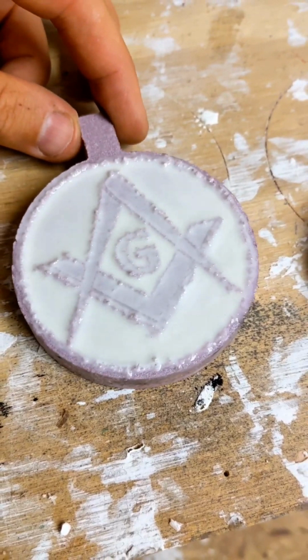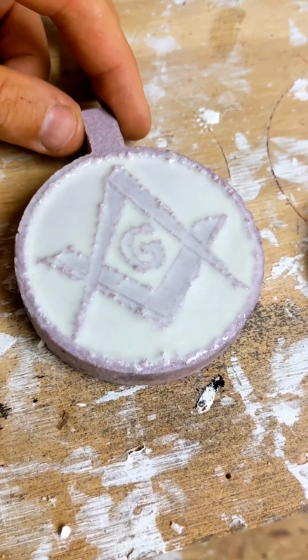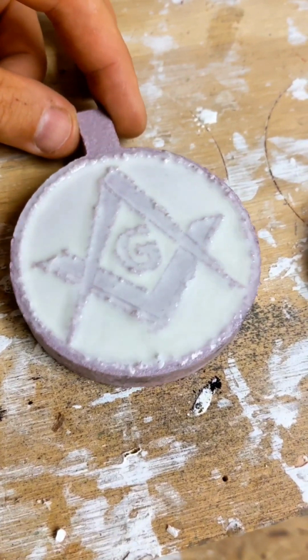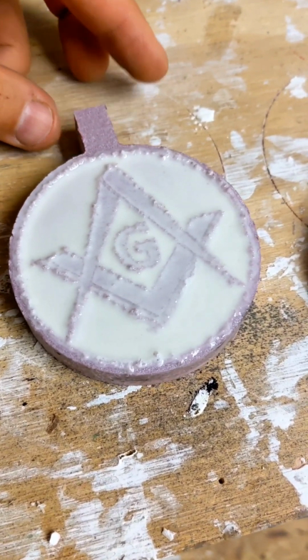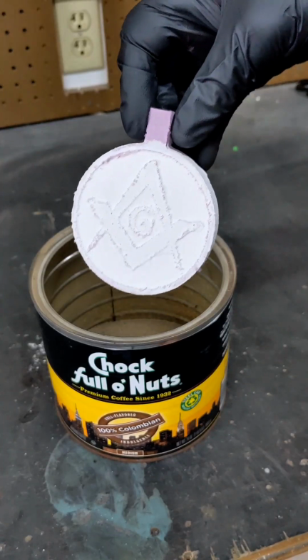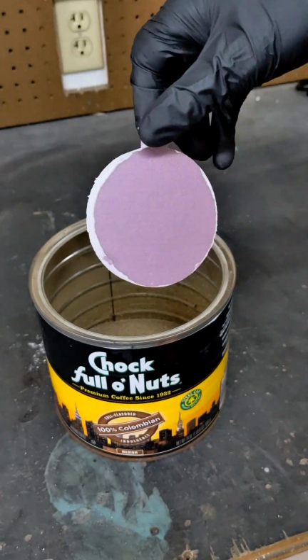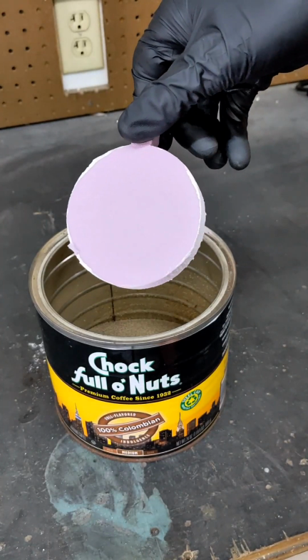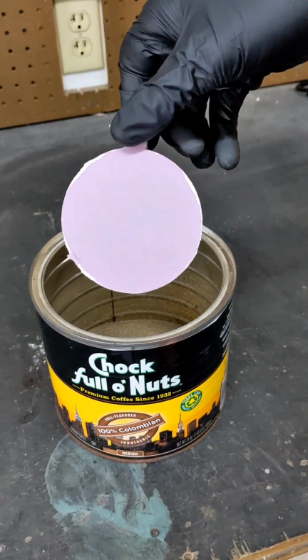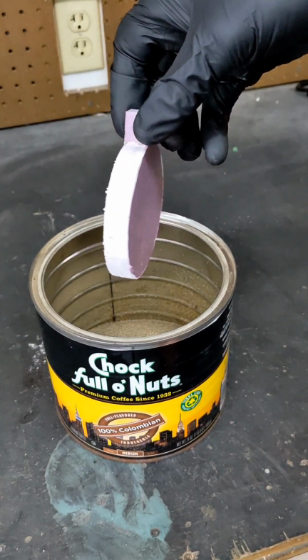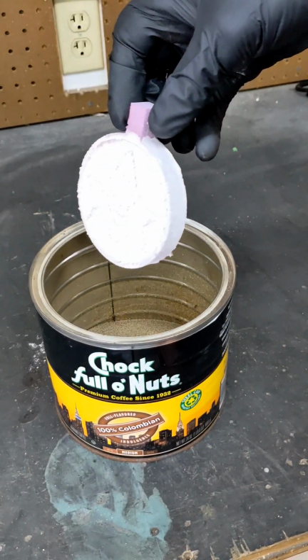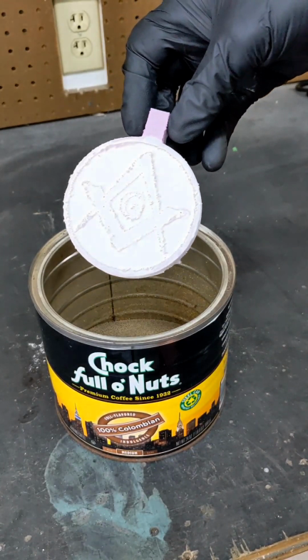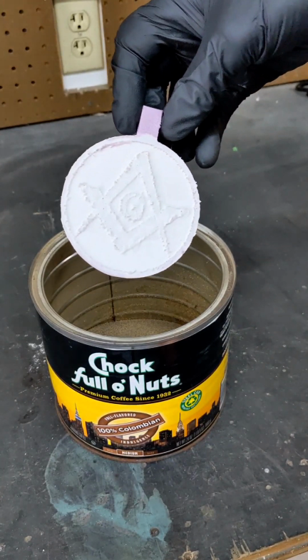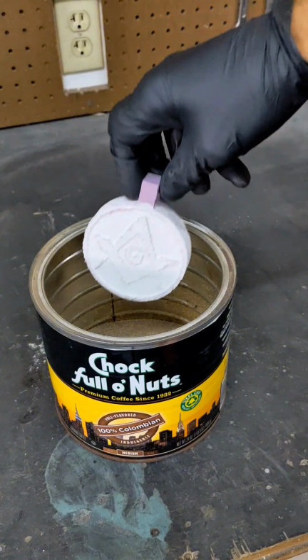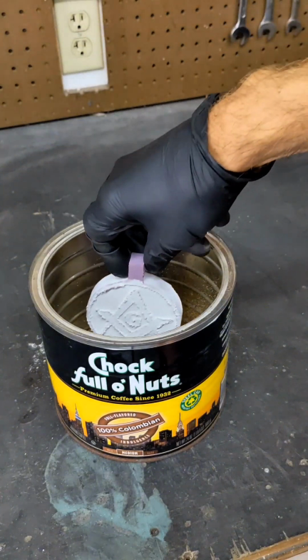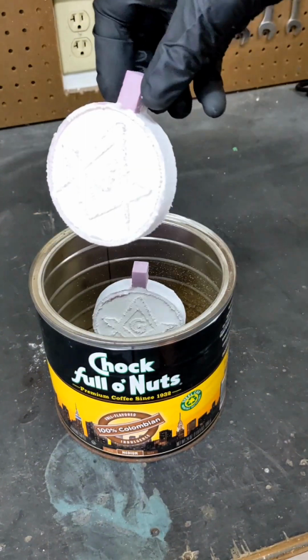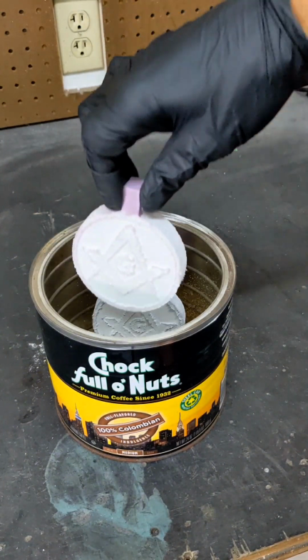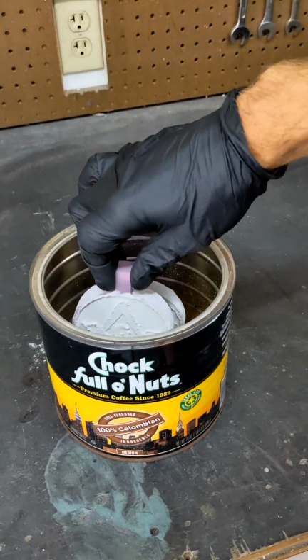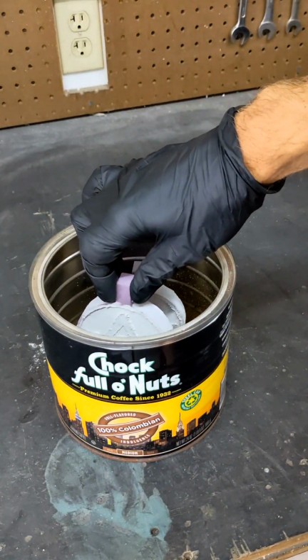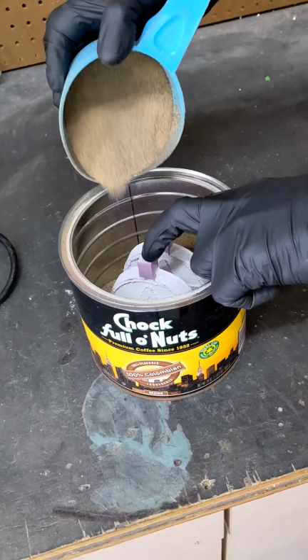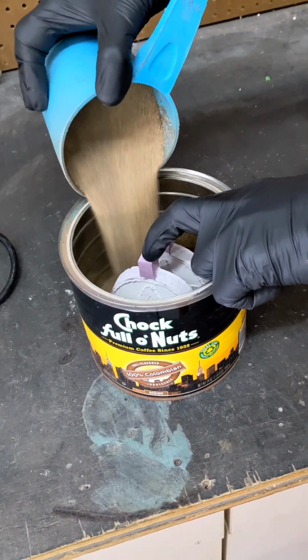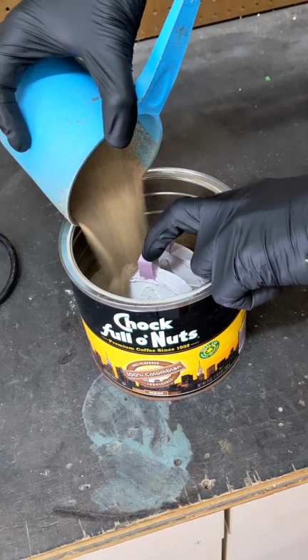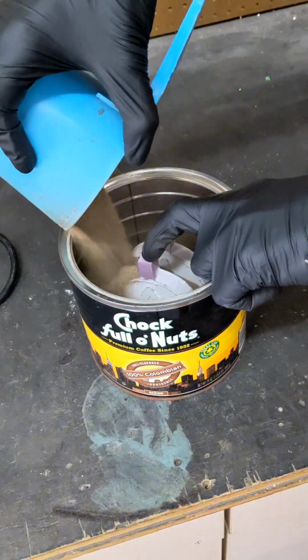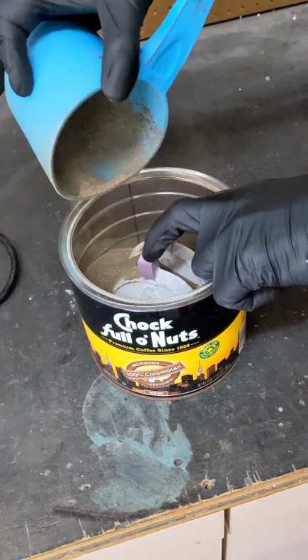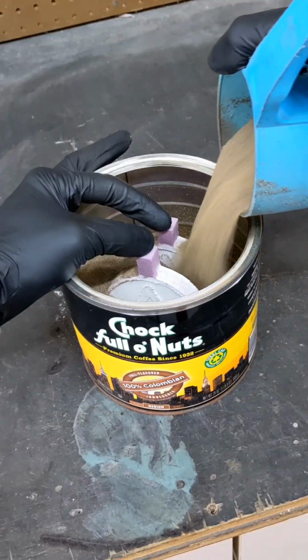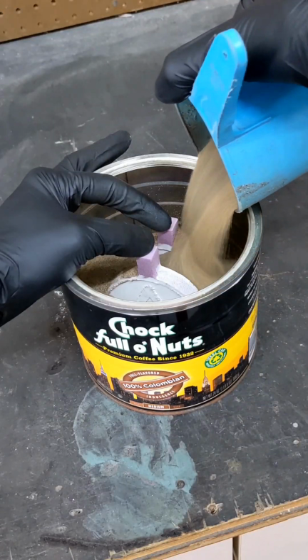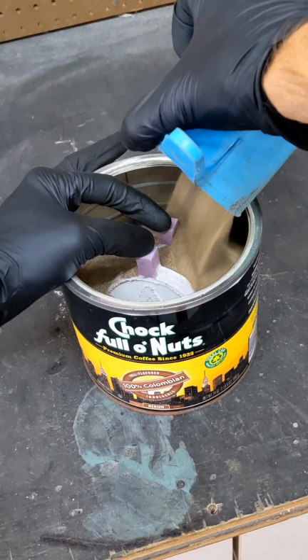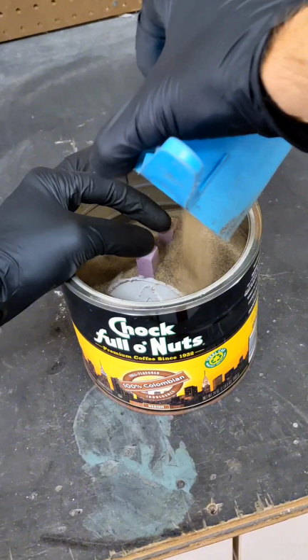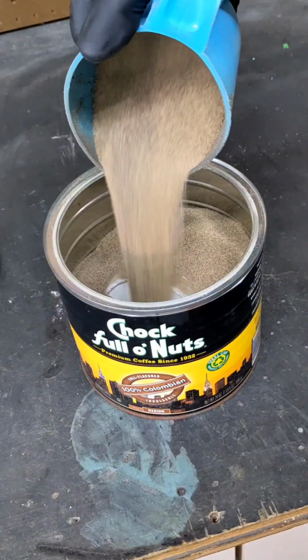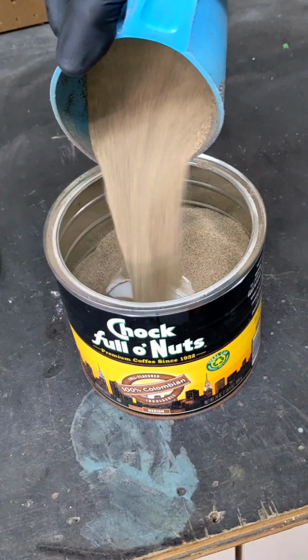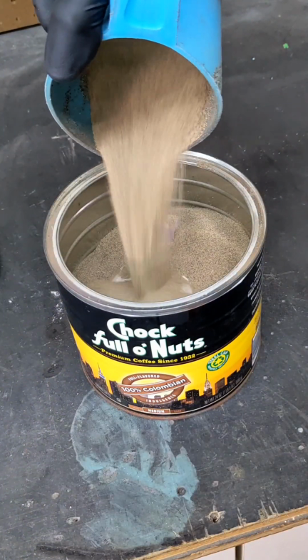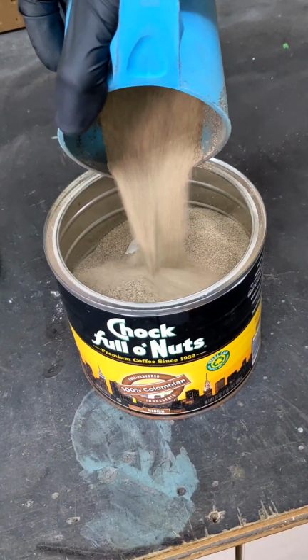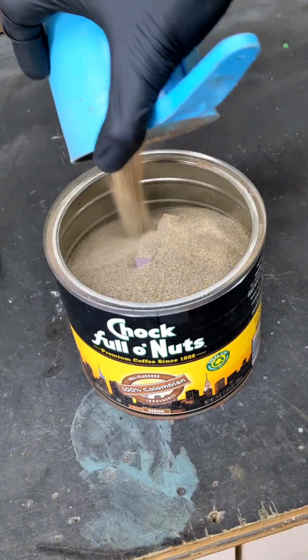I coated the foam with drywall mud and let it dry. Once completely dry, I then put it into a small container and filled that container with sand. The sand has to be dry with all the moisture removed.